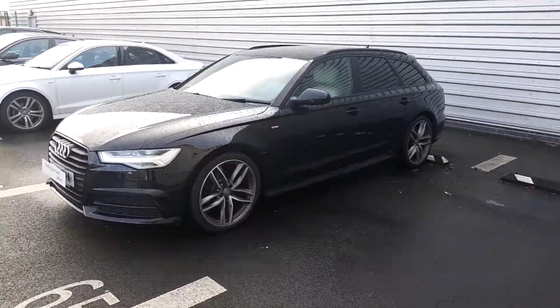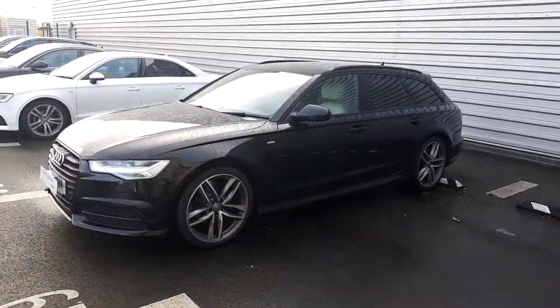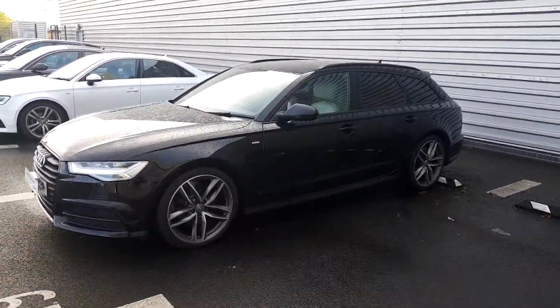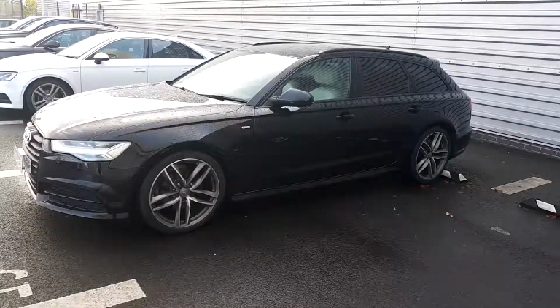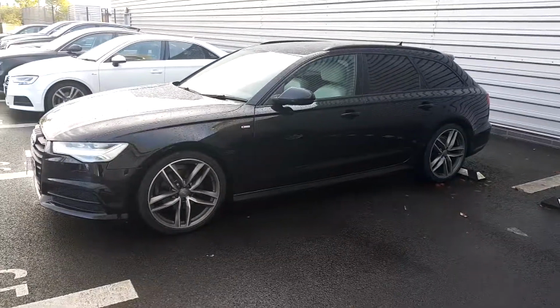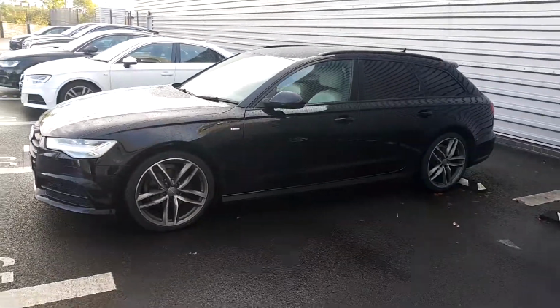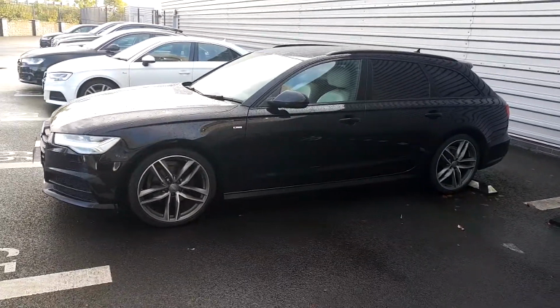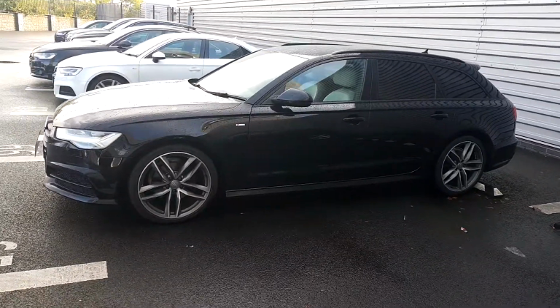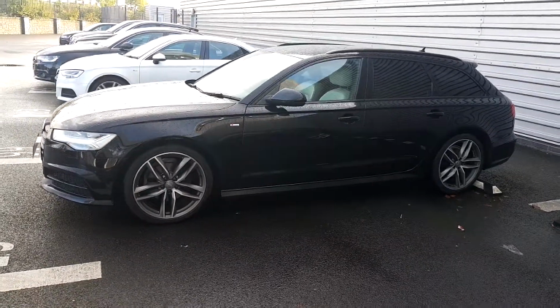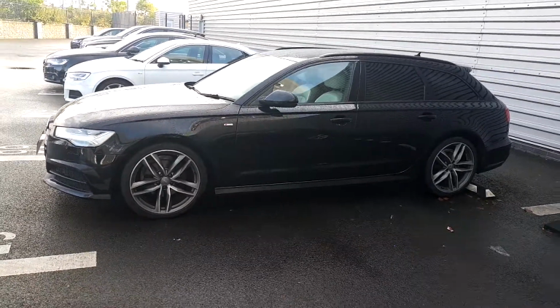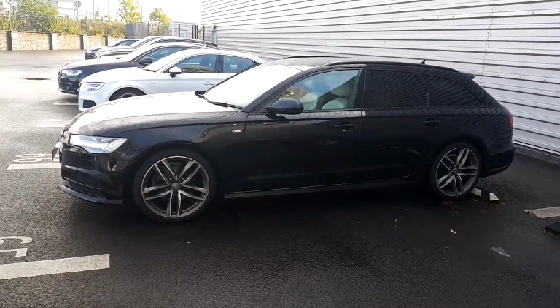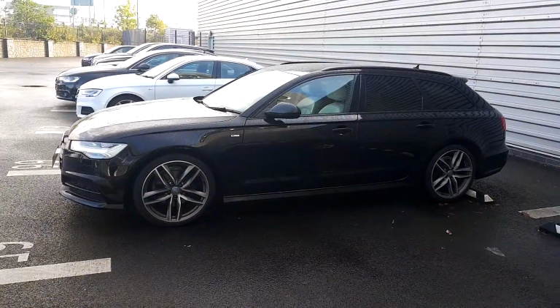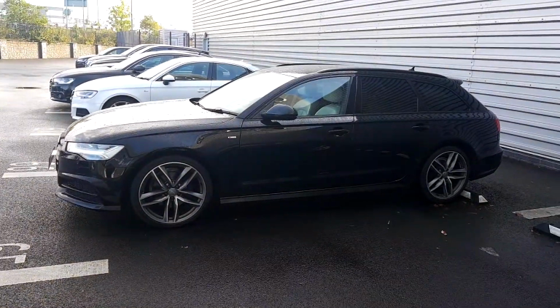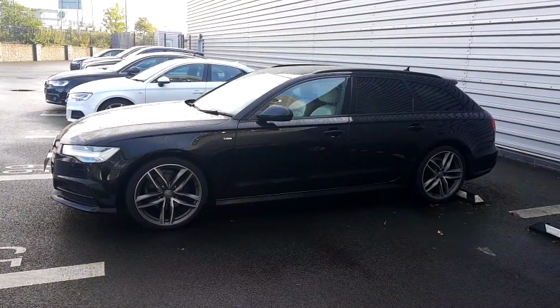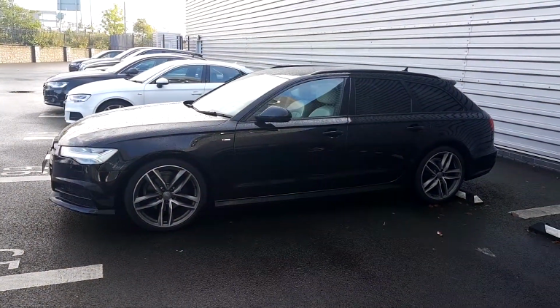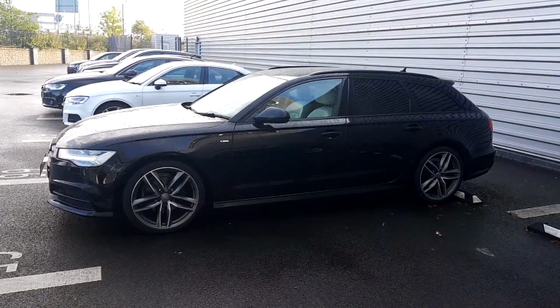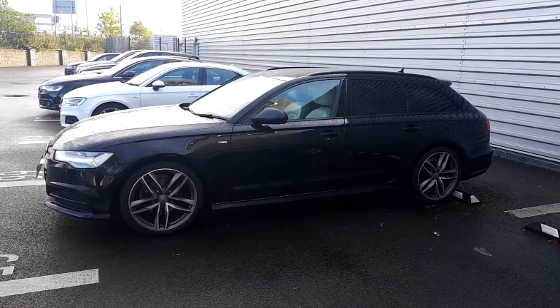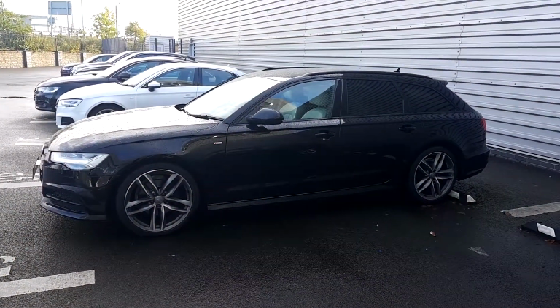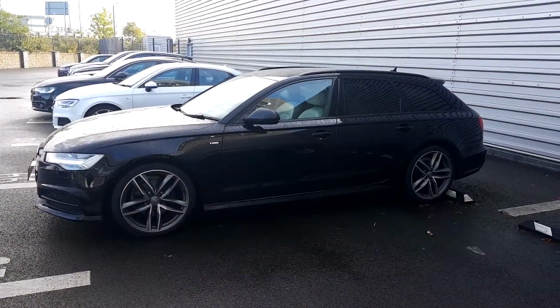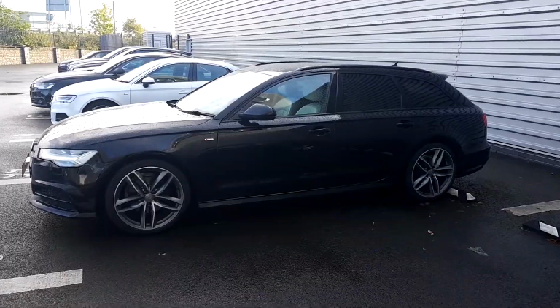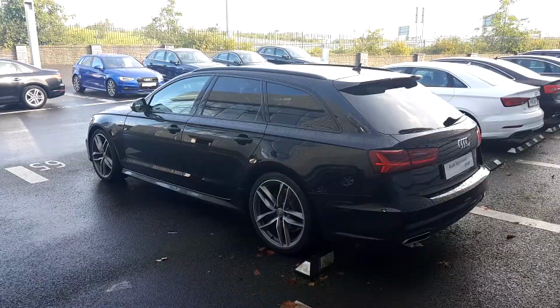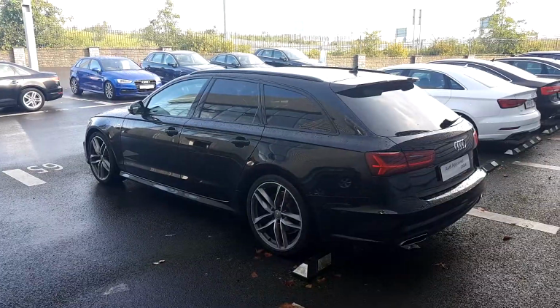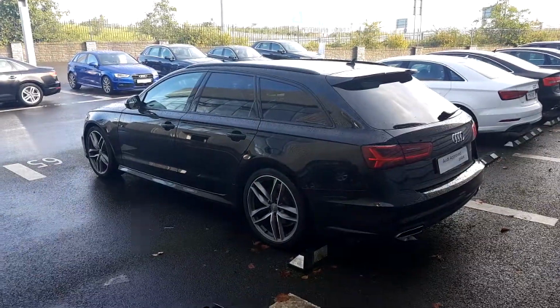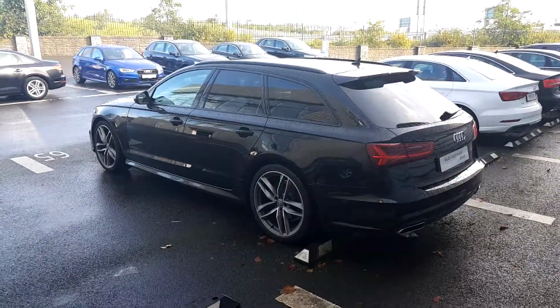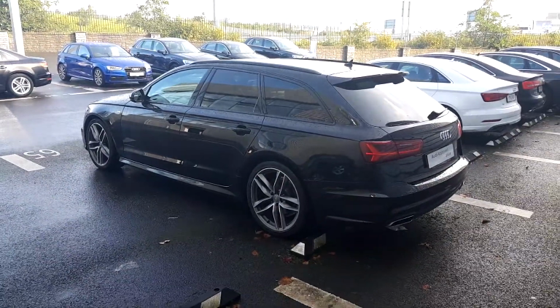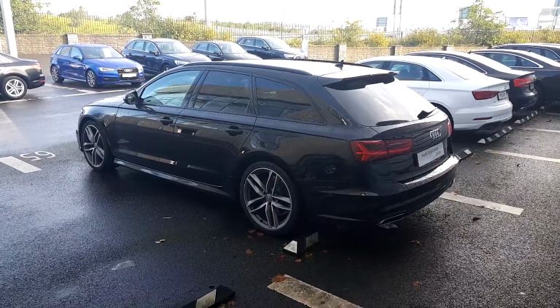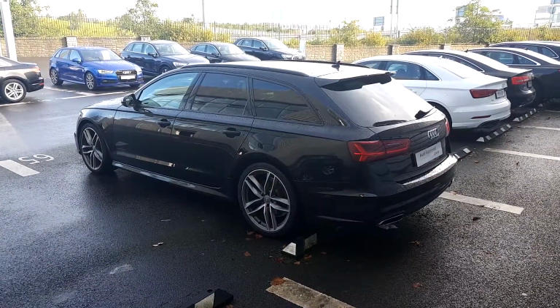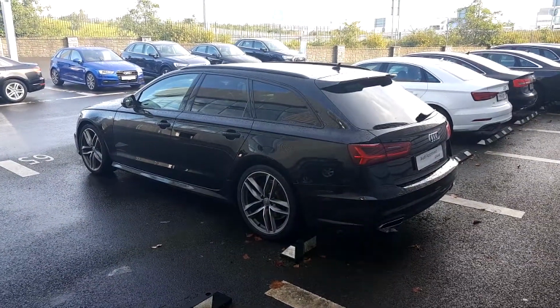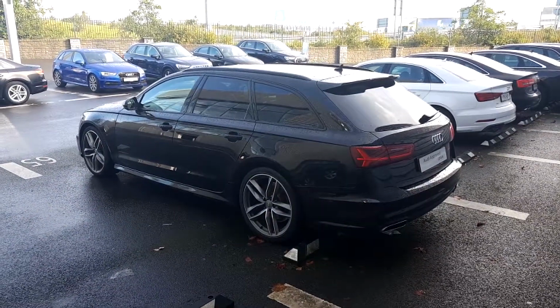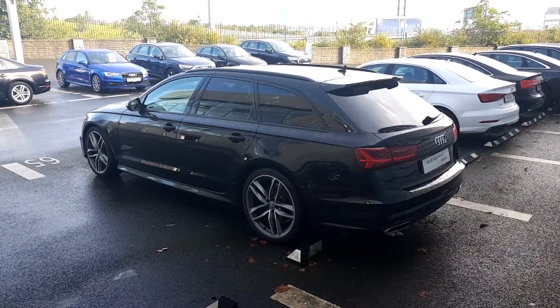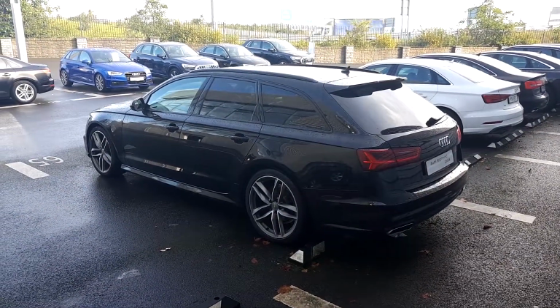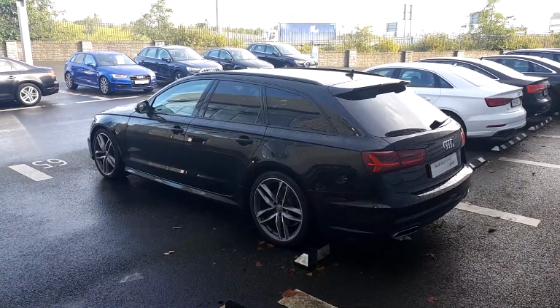The car sits on these upgraded 20-inch 5 twin-spoke alloys. The Avant looks absolutely fantastic with the rear privacy glass and black roof rails.